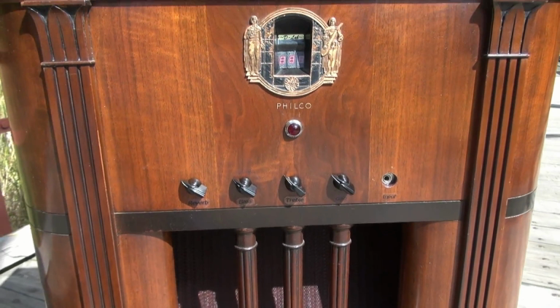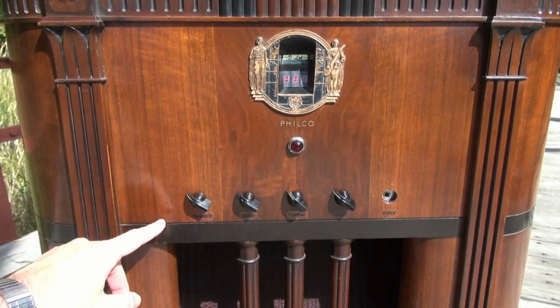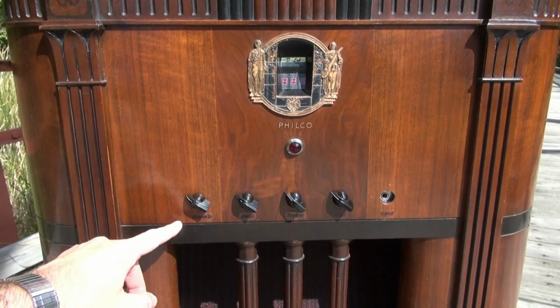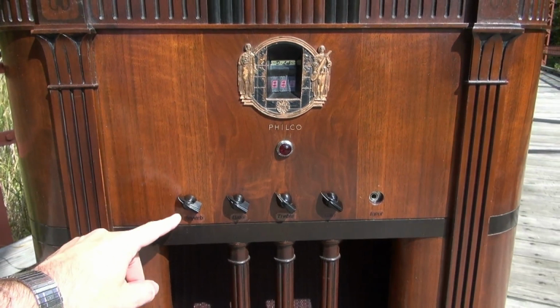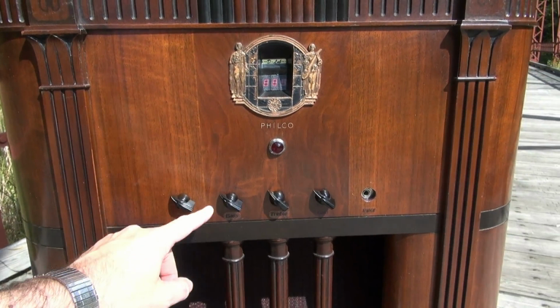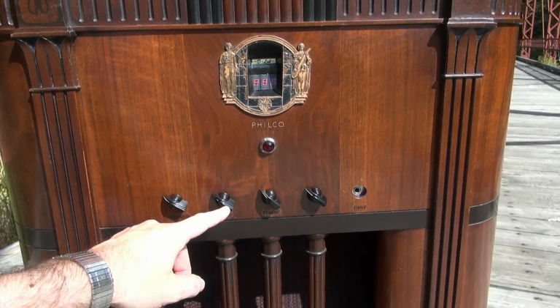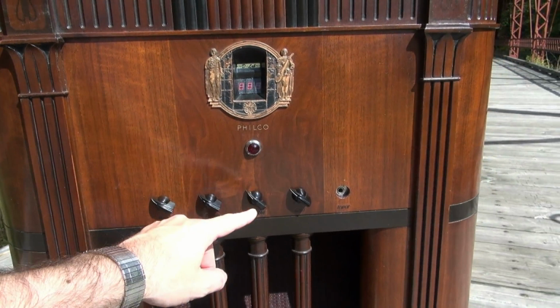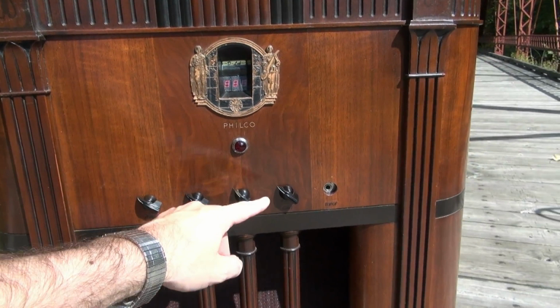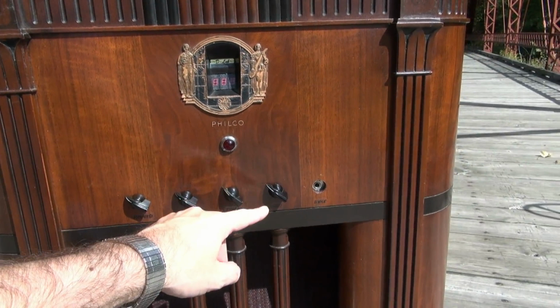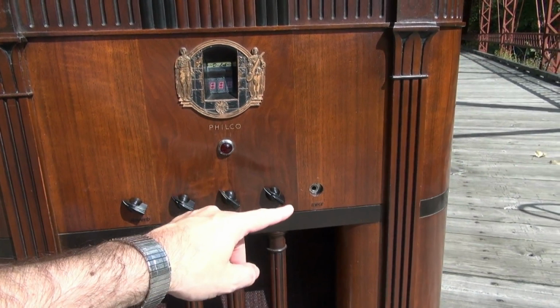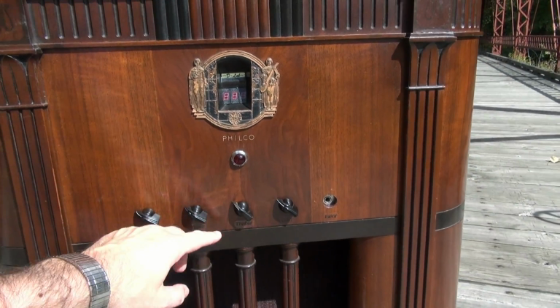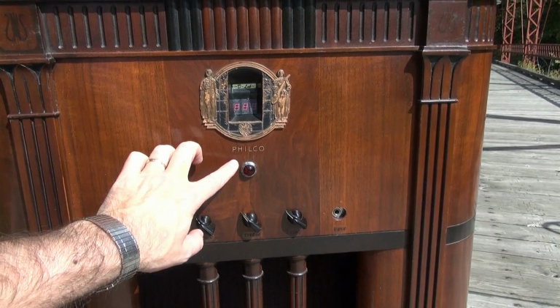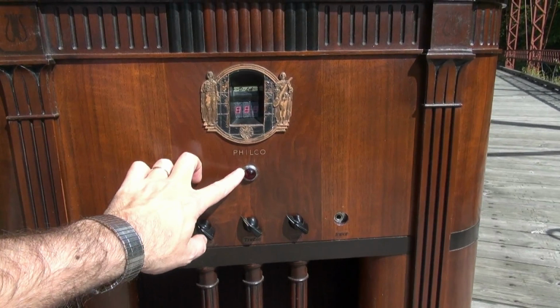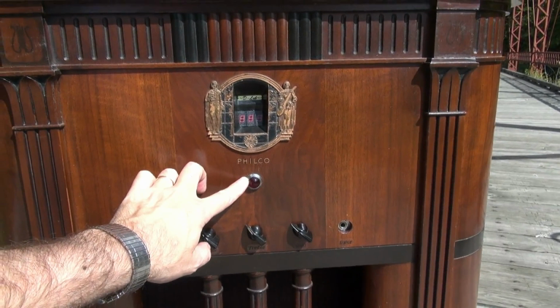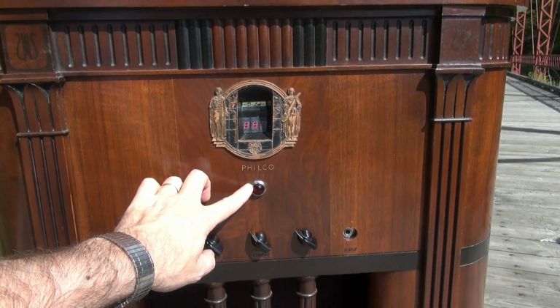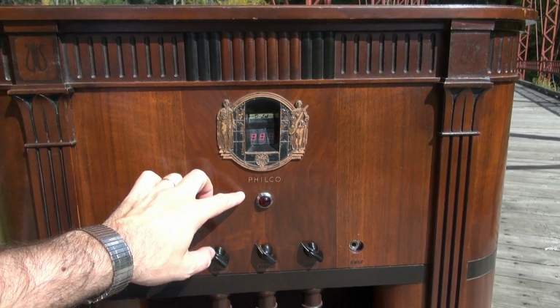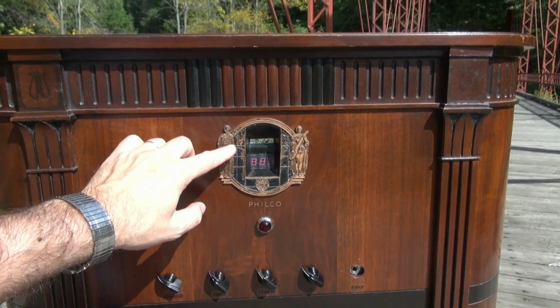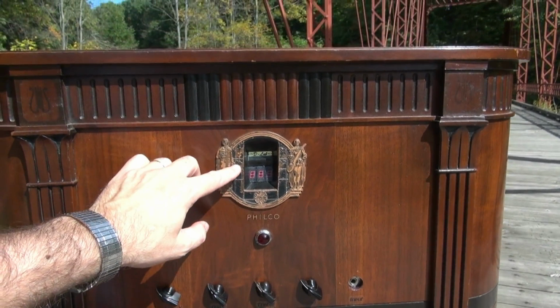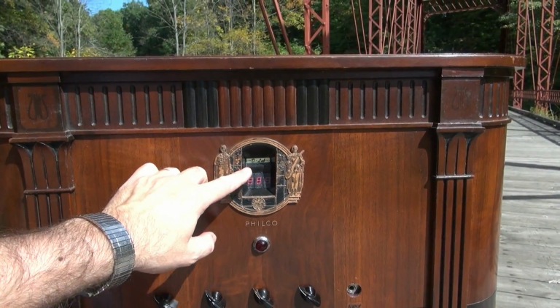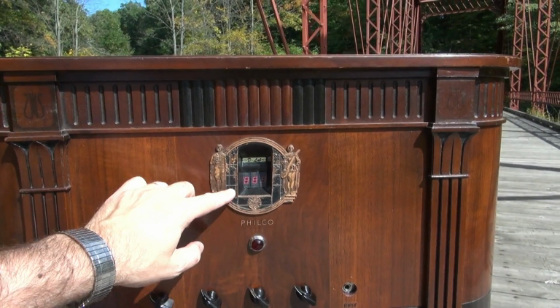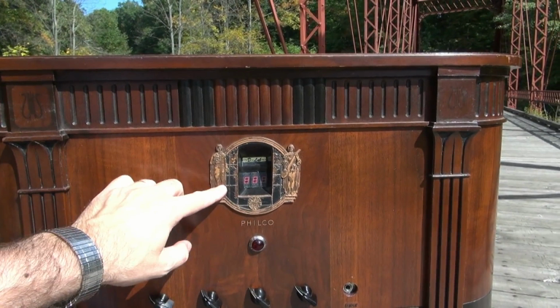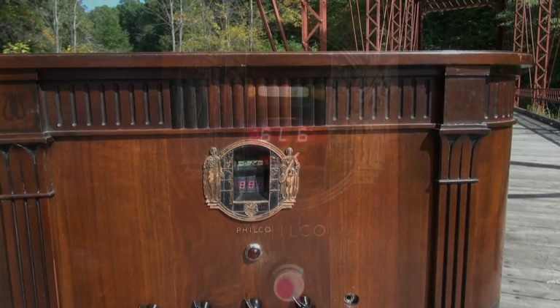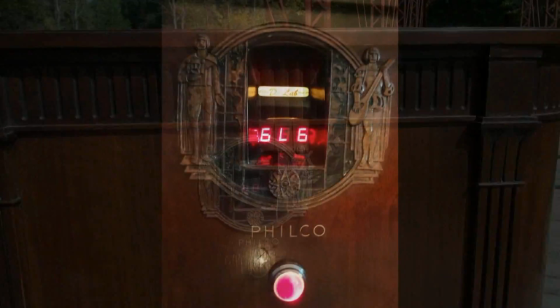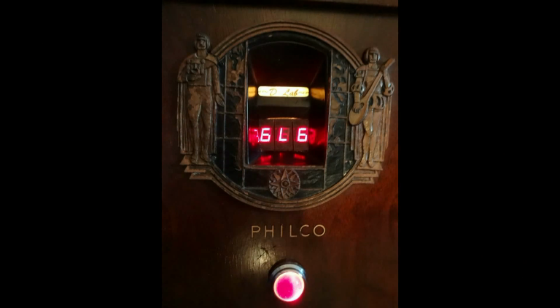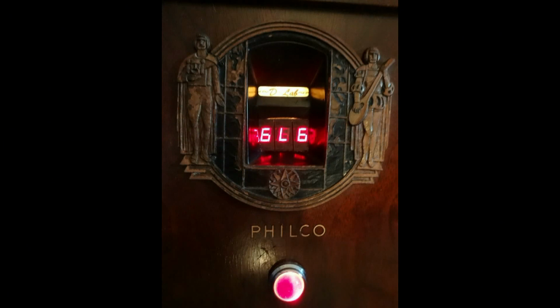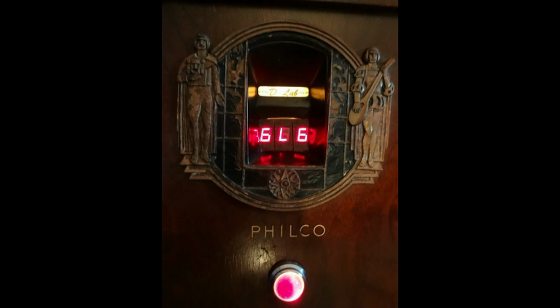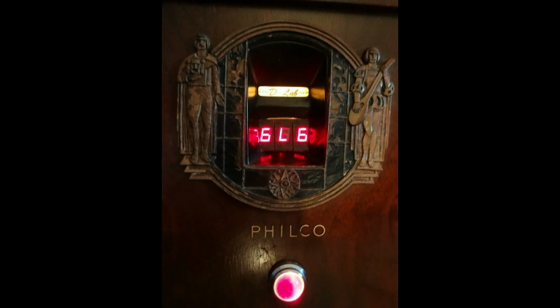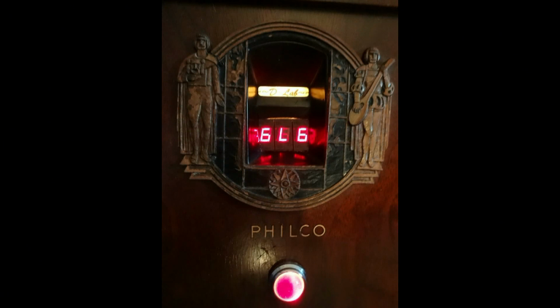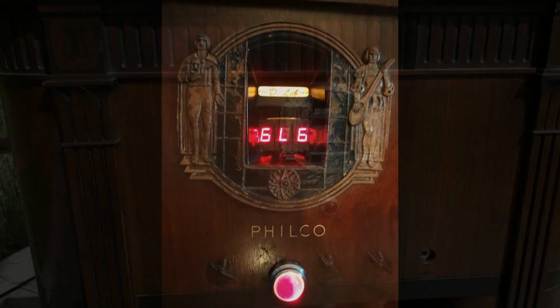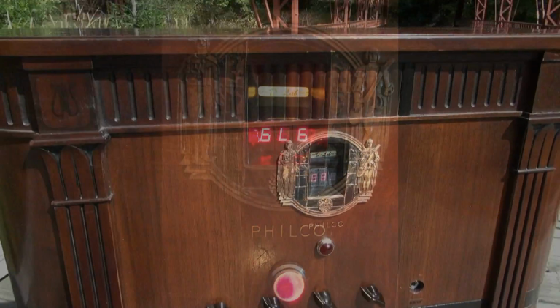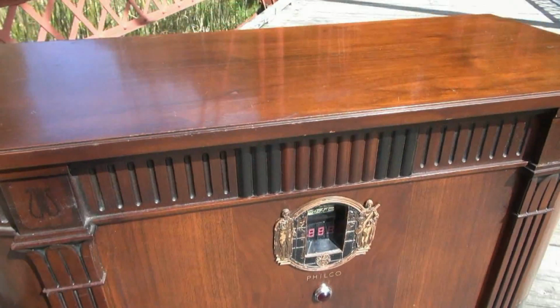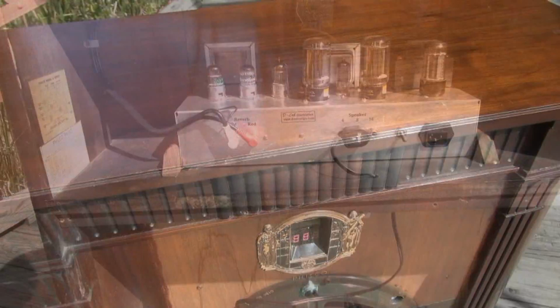The controls are pretty basic — got reverb, bass, treble, gain, and your input. It's got a nice red jewel, and in here there's an LED display that reads out '6L6' when it's turned on. I've got some pictures of that that I'll cut to for you.